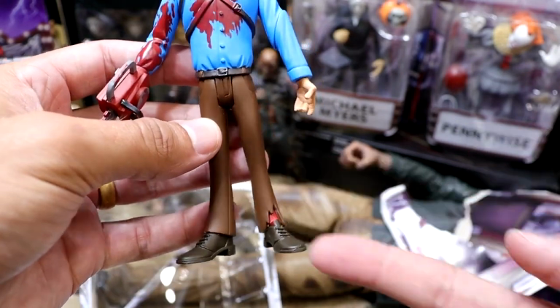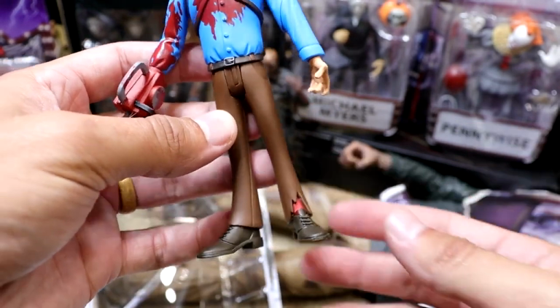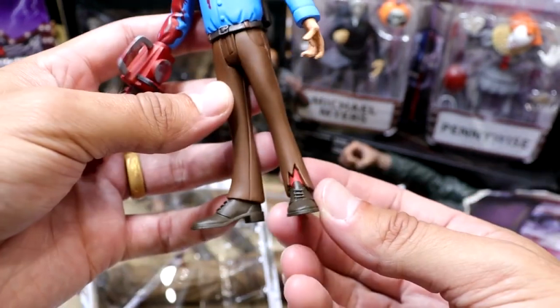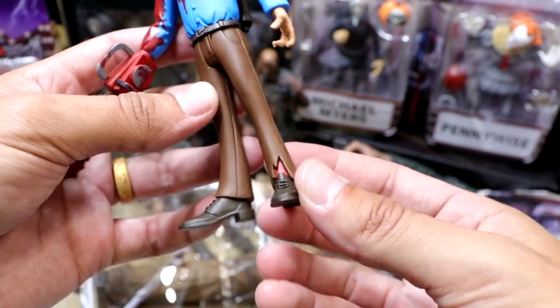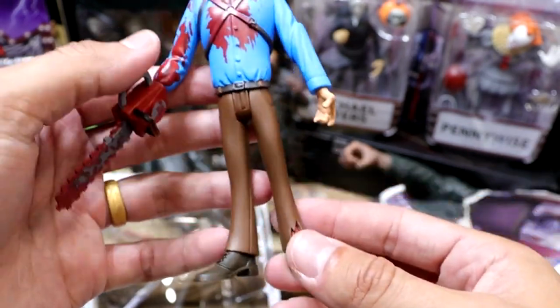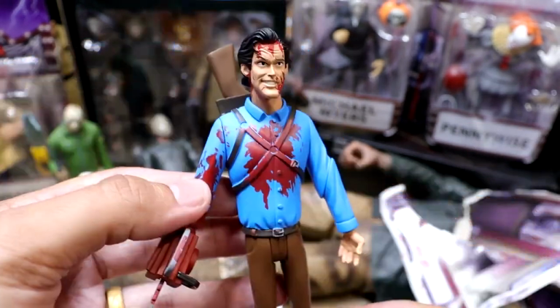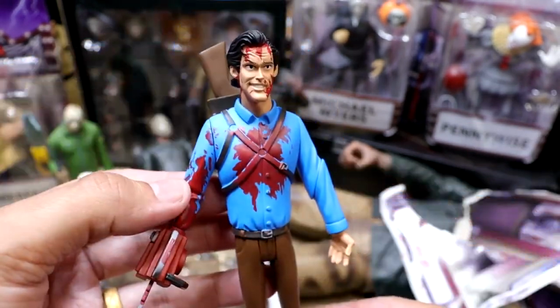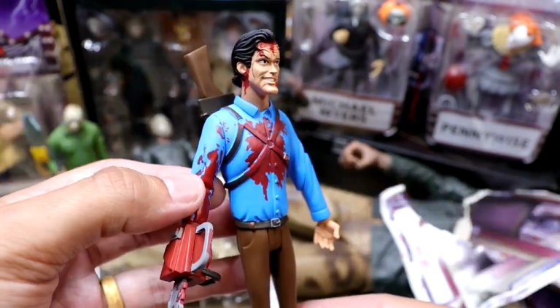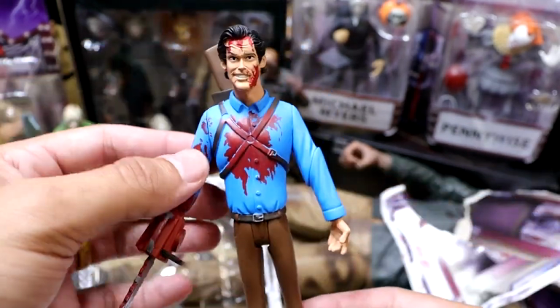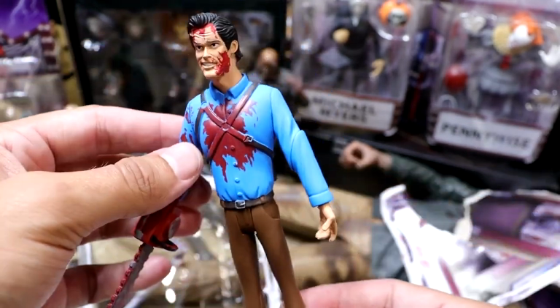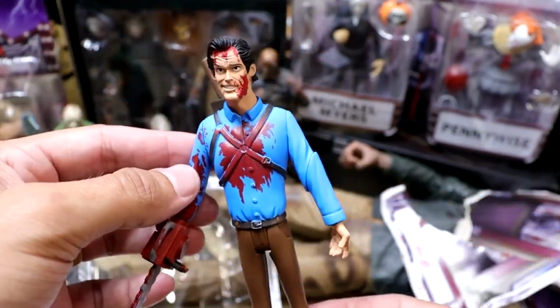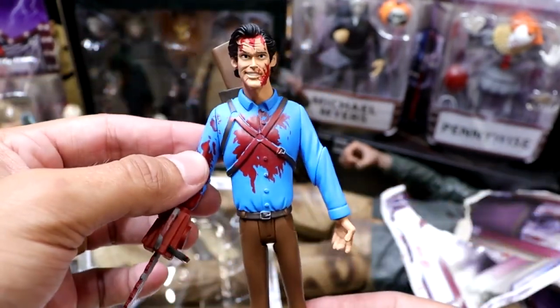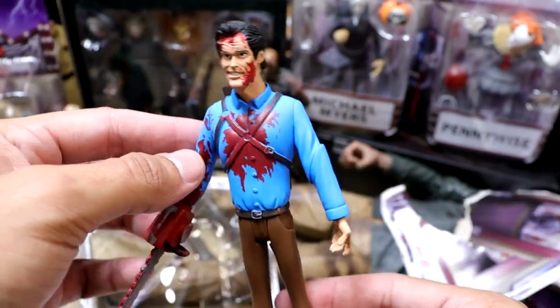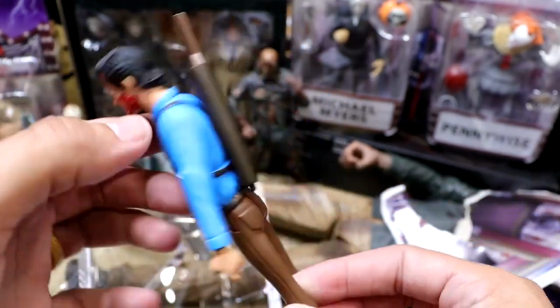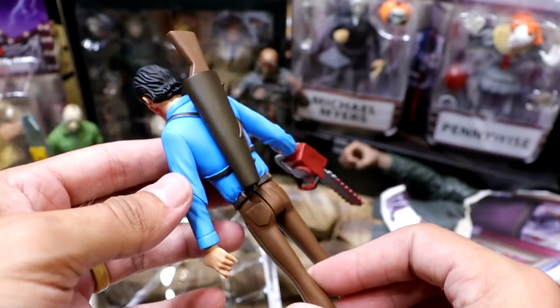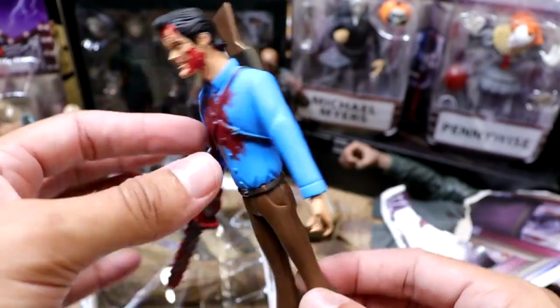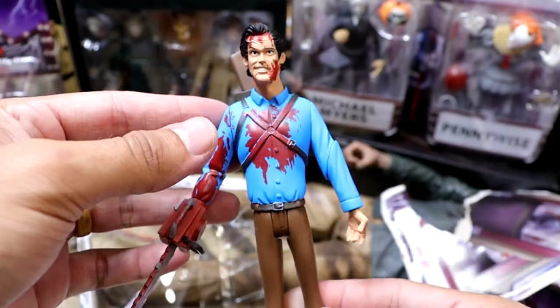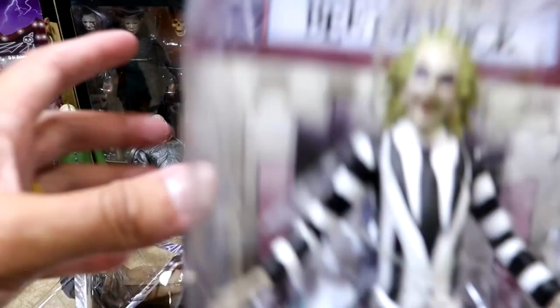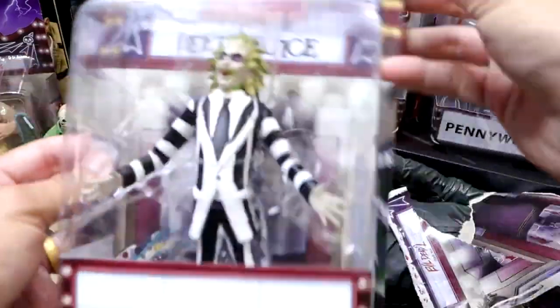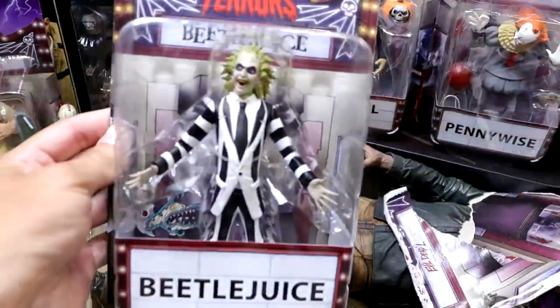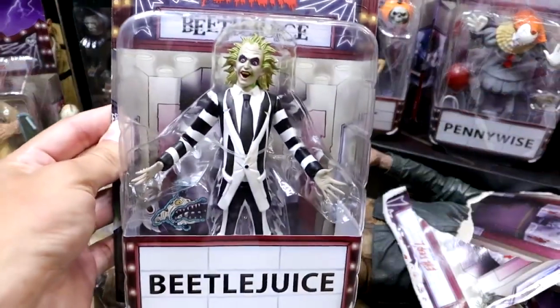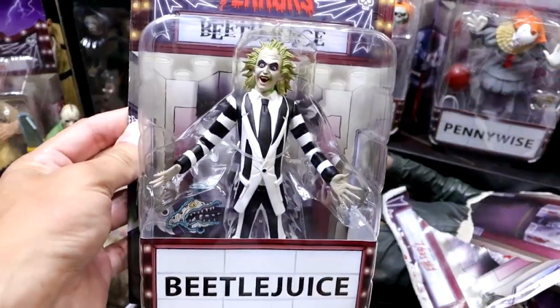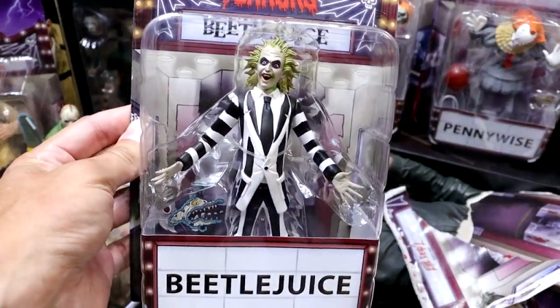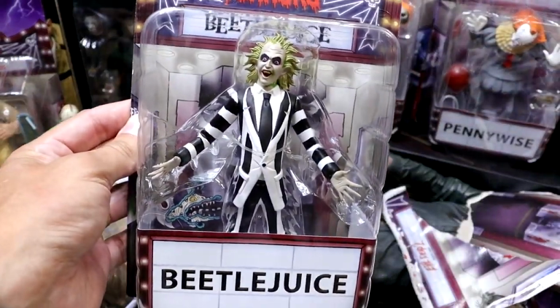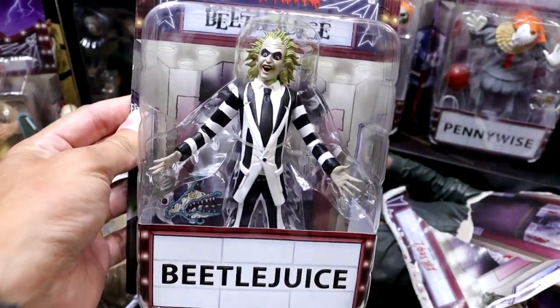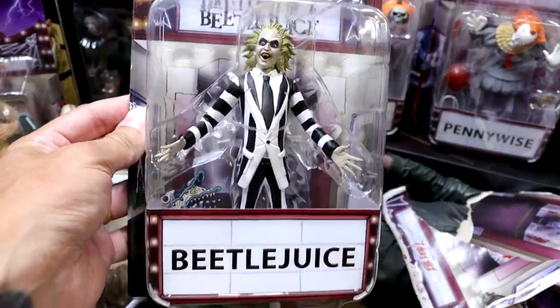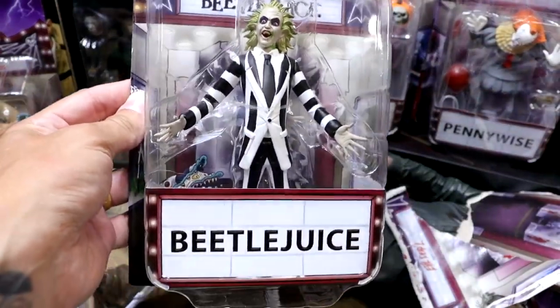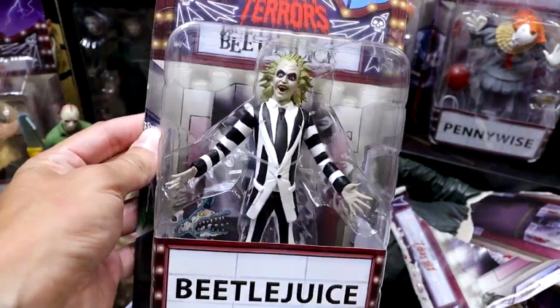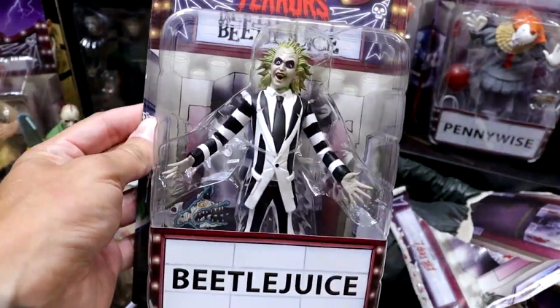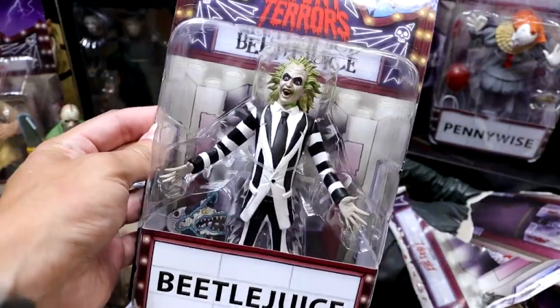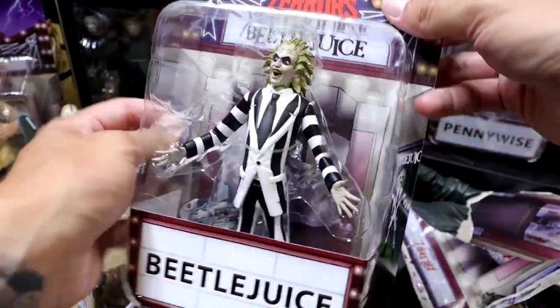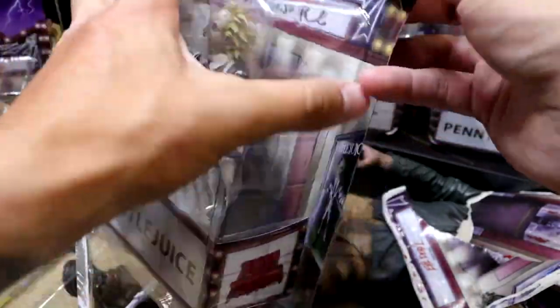Even the leg style — it looks like he crawled right out of an R-rated version of Scooby-Doo or something. Next one, a personal favorite of mine, is Beetlejuice. Looking damn good here — excited to have Beetlejuice in the collection.